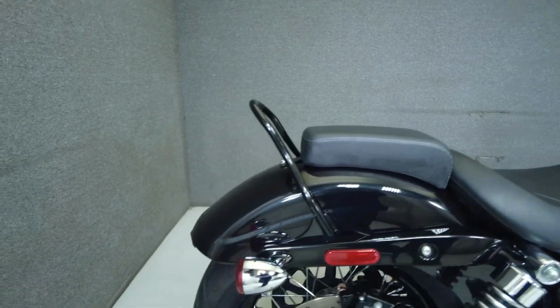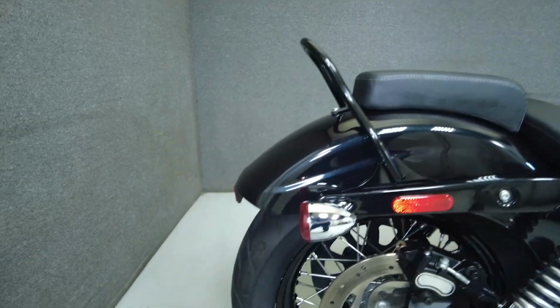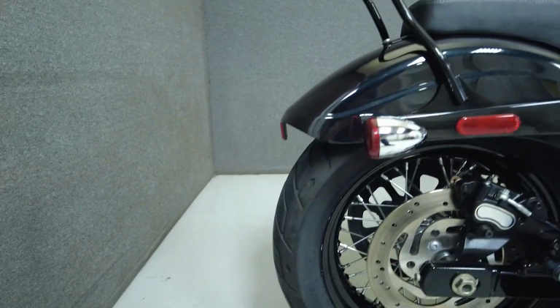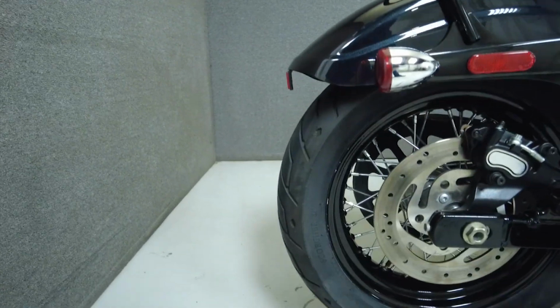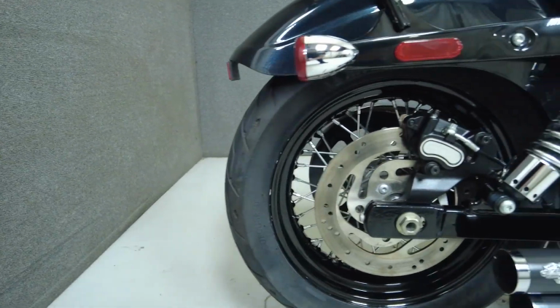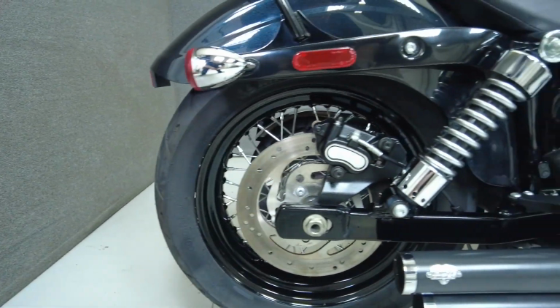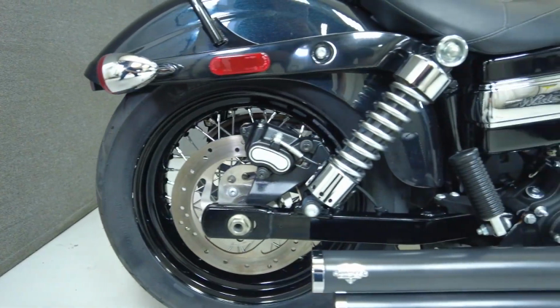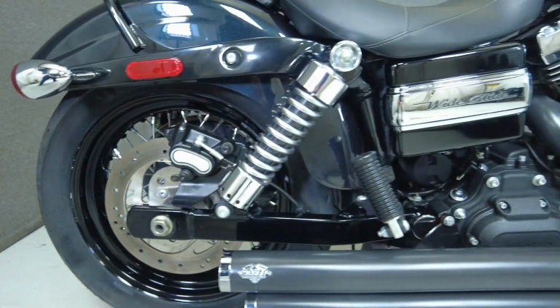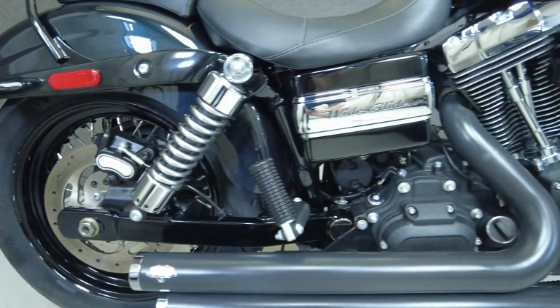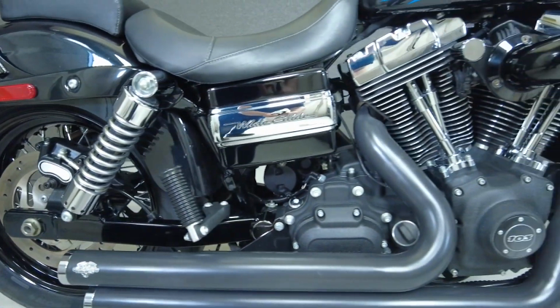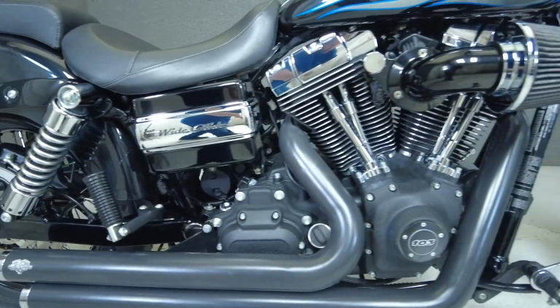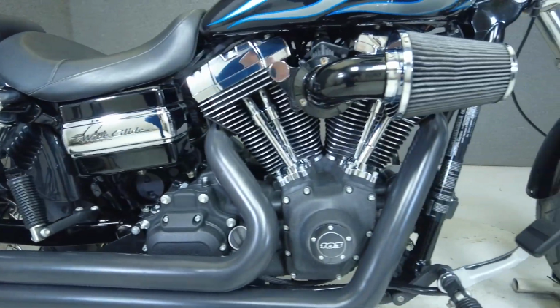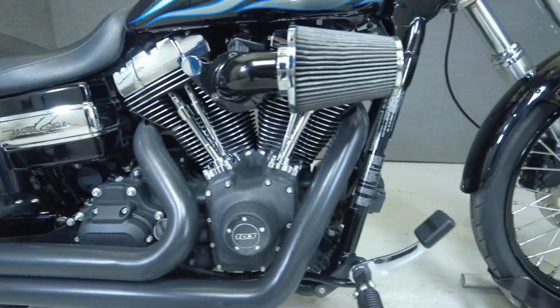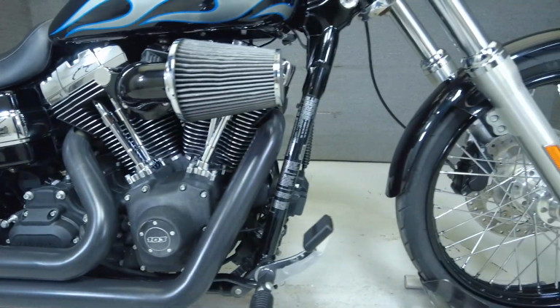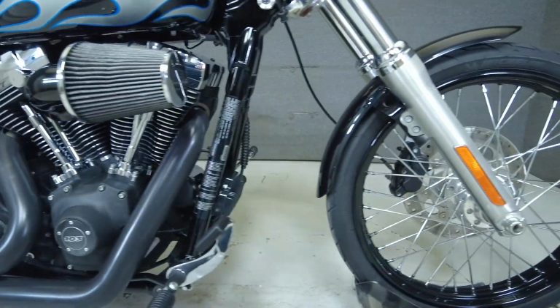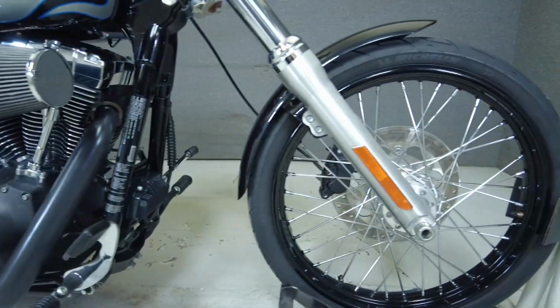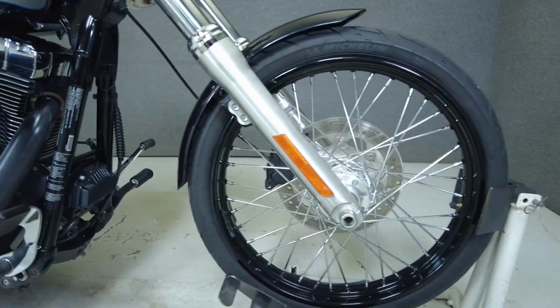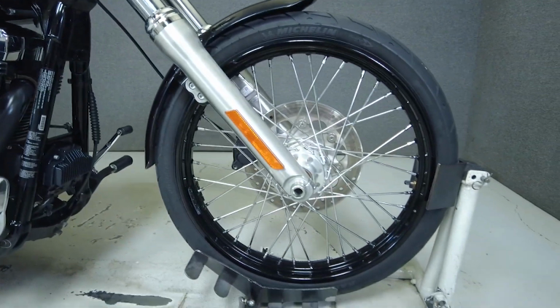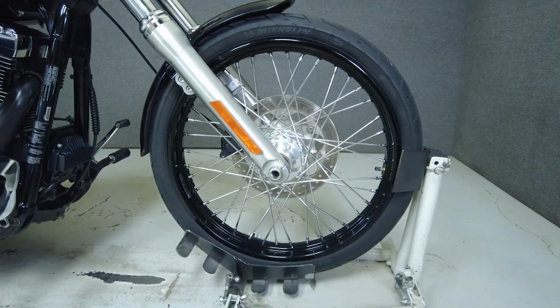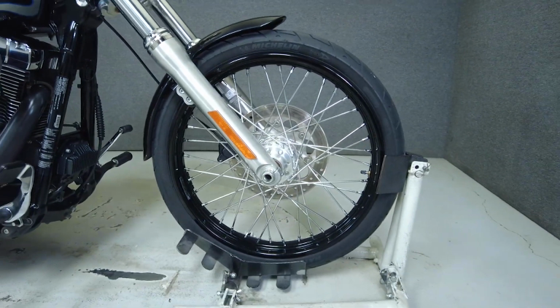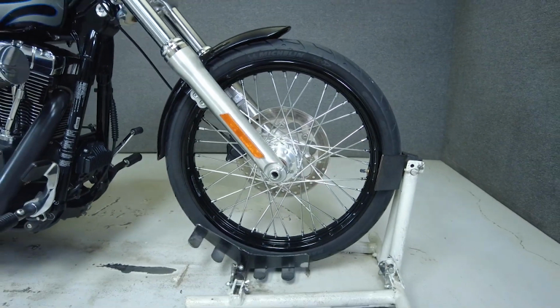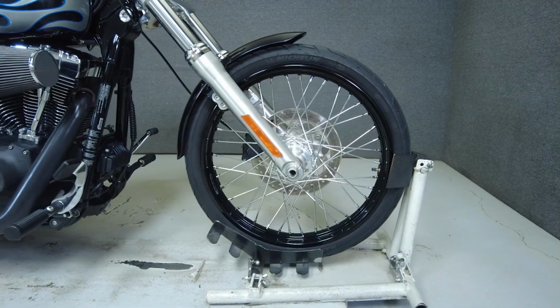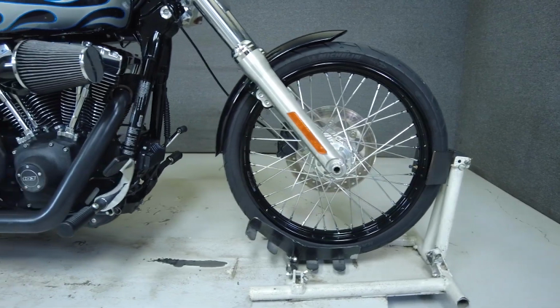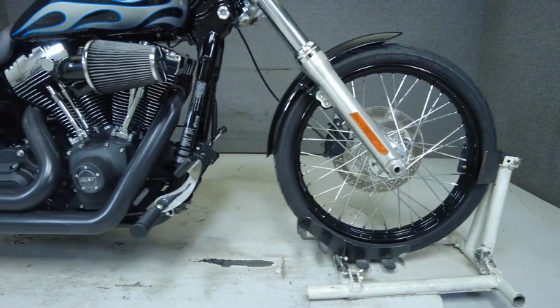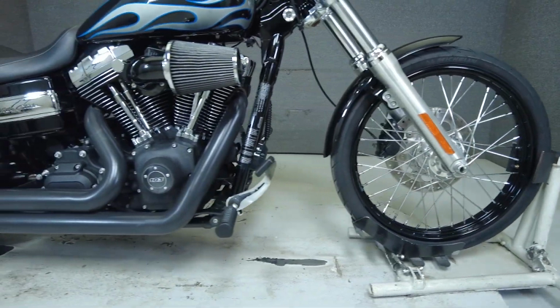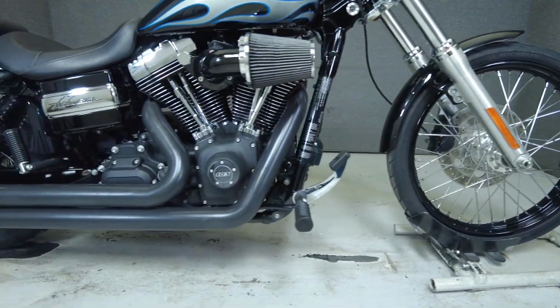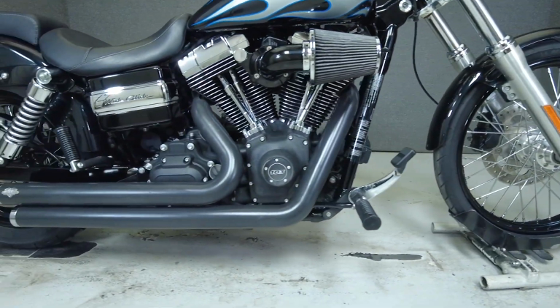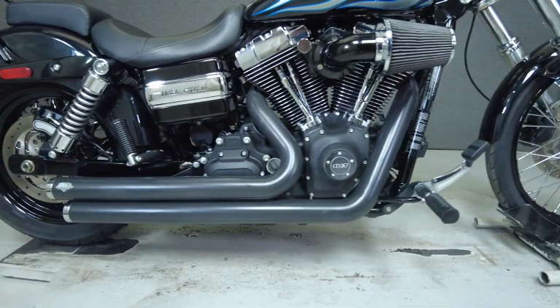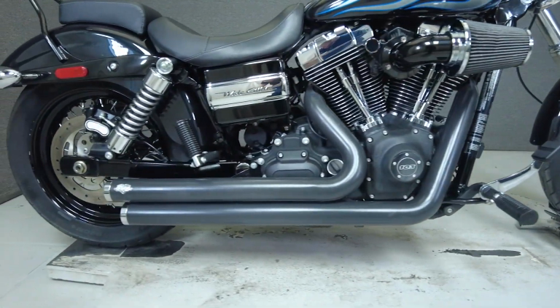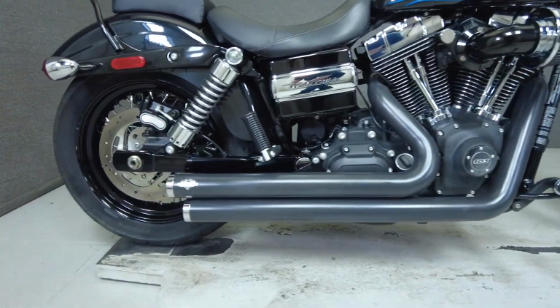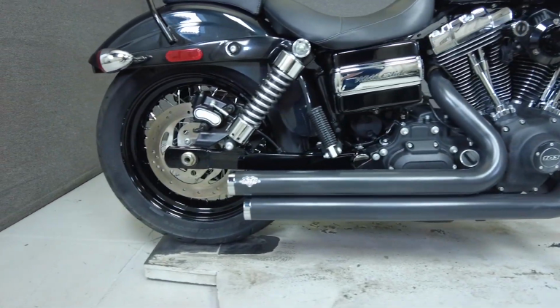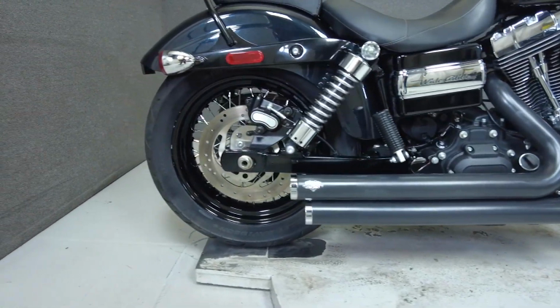the Wide Glide is powered by a 103 cubic inch V-twin motor paired with a six-speed transmission. It produces roughly 100 foot-pounds of torque and has a lower seat height of 29.1 inches, which provides a comfortable riding position for an already low-to-the-ground bike. It weighs in at 650 pounds.